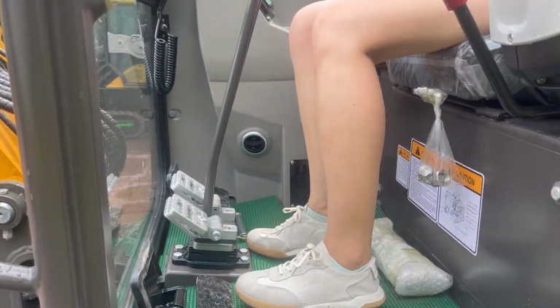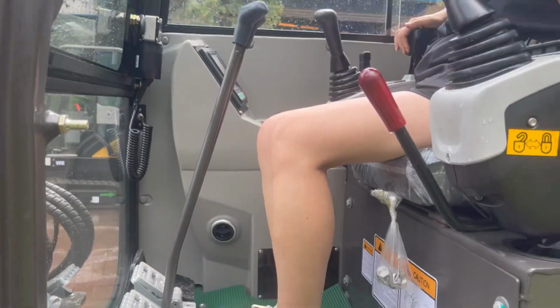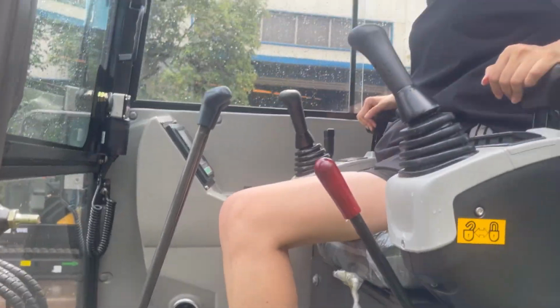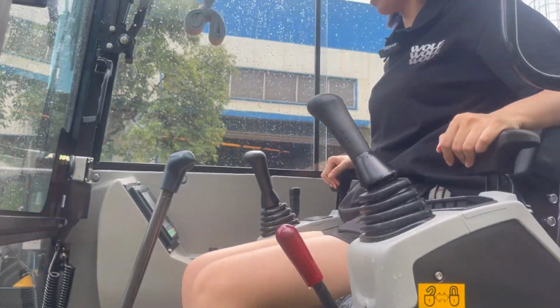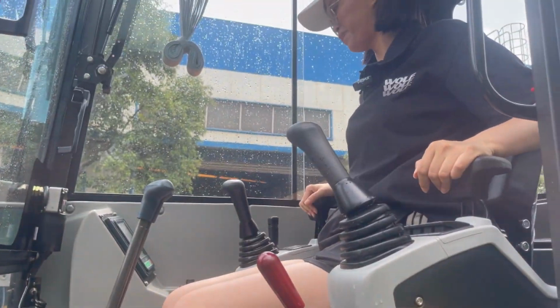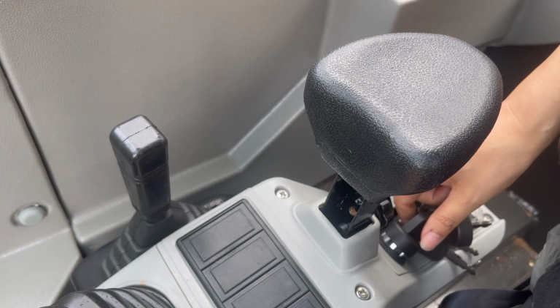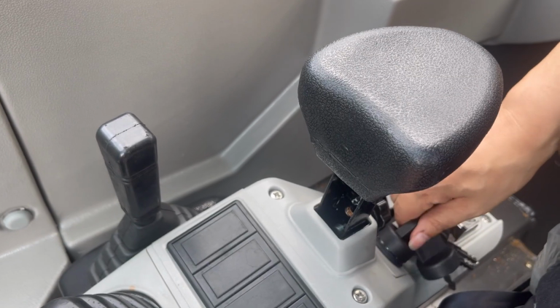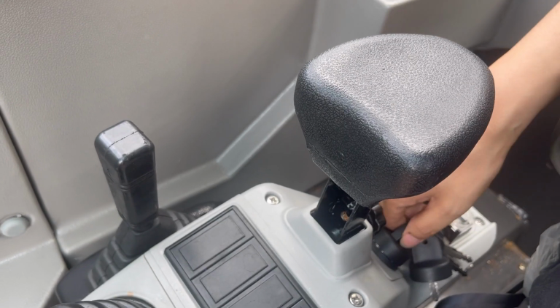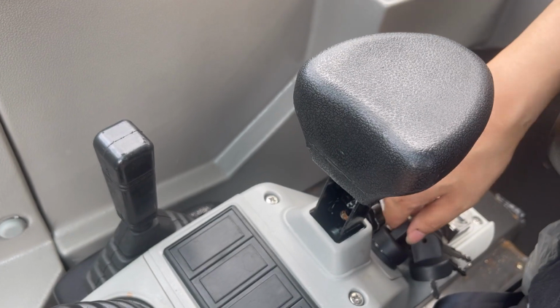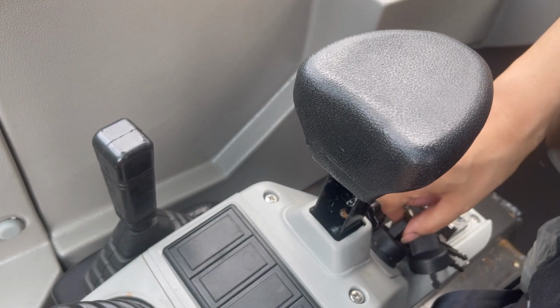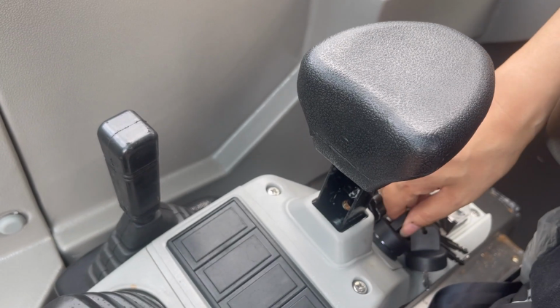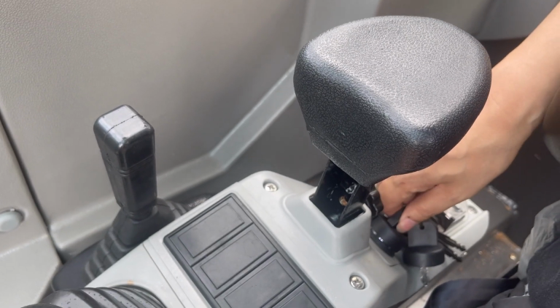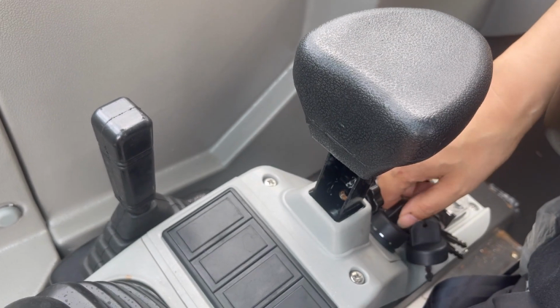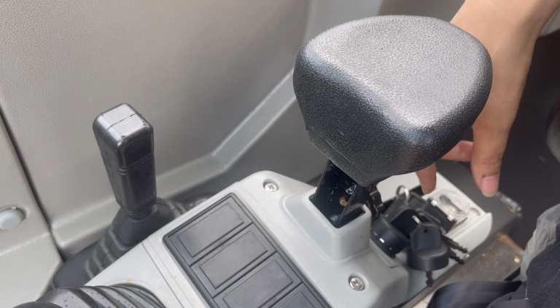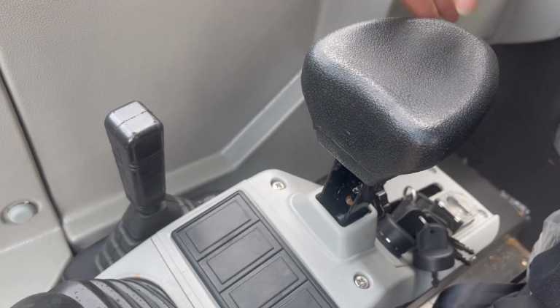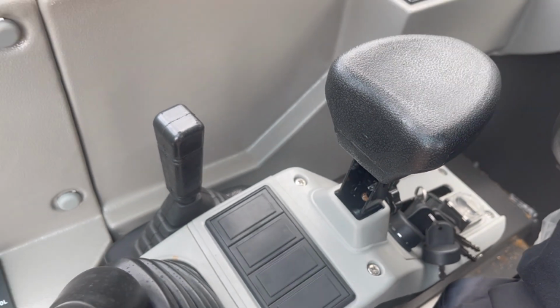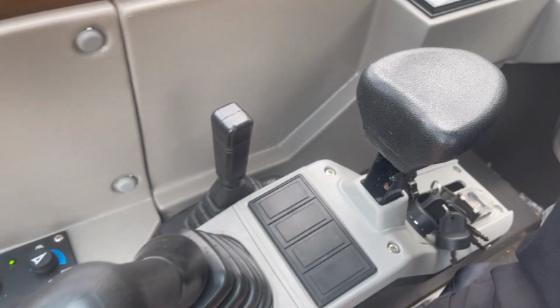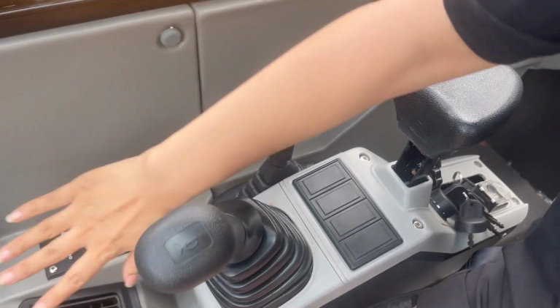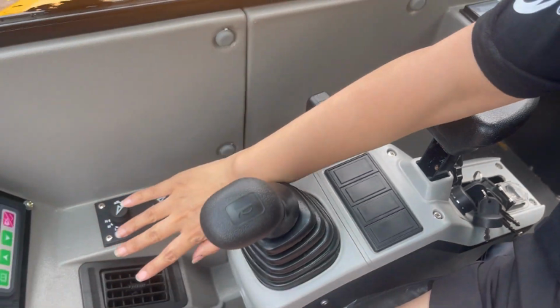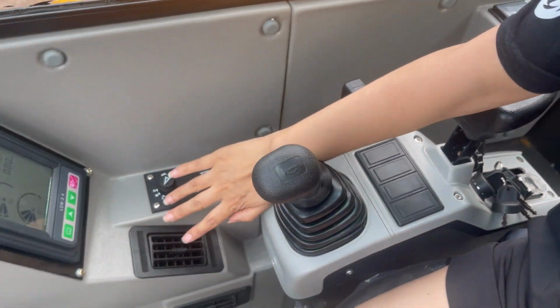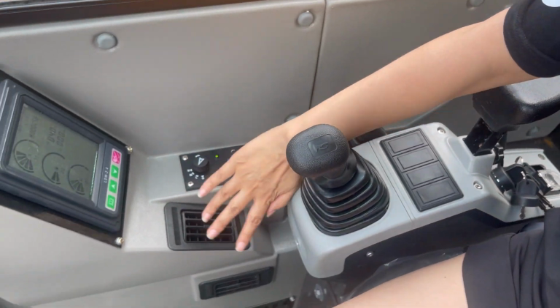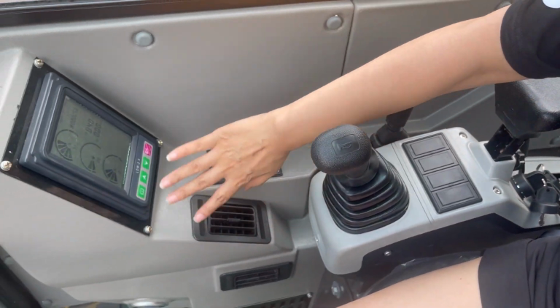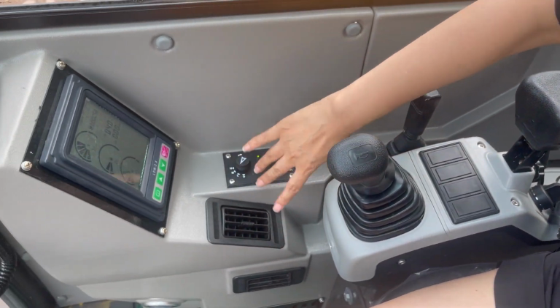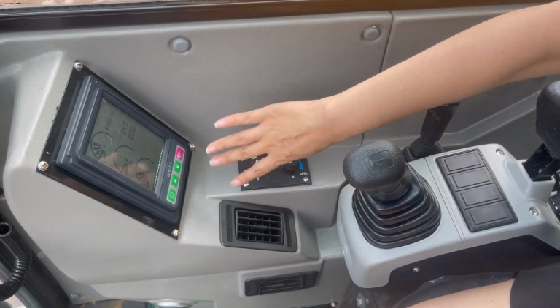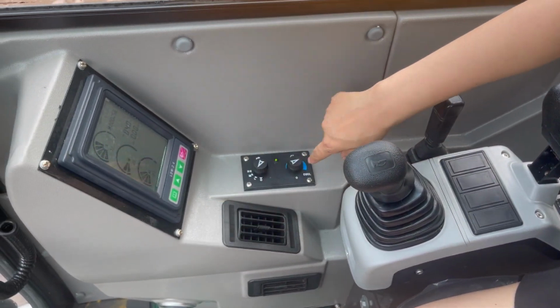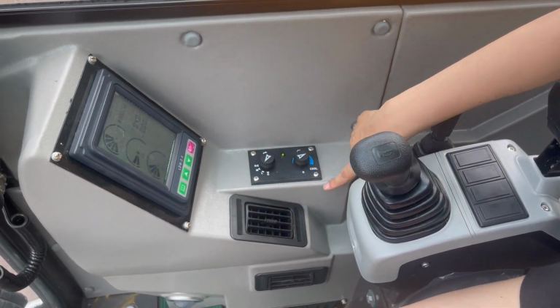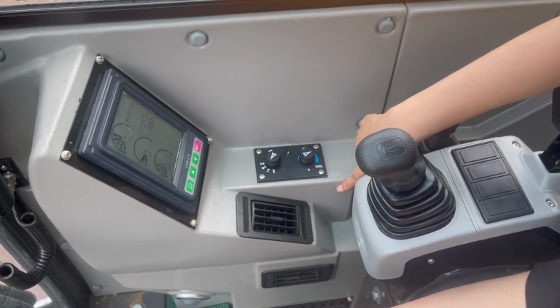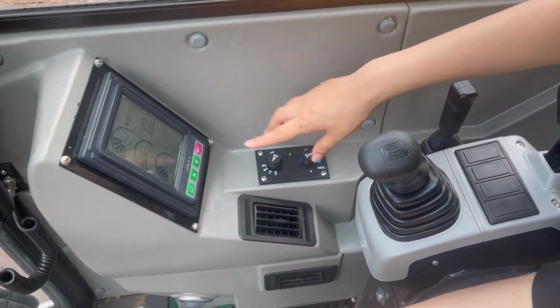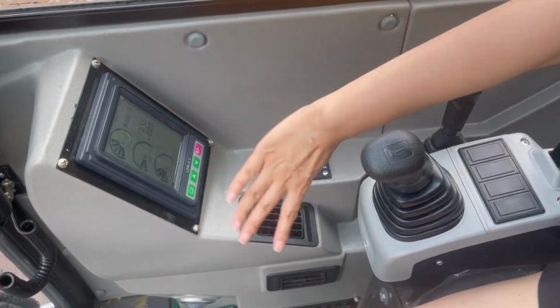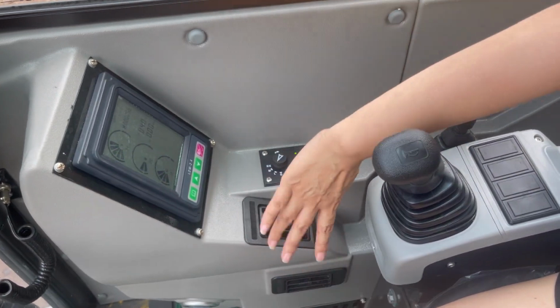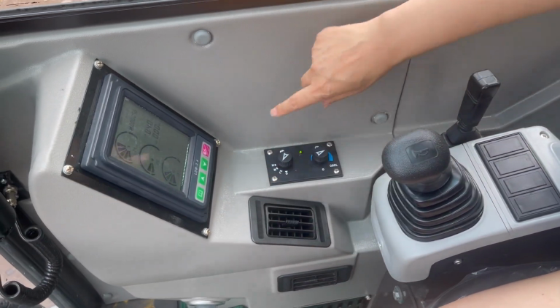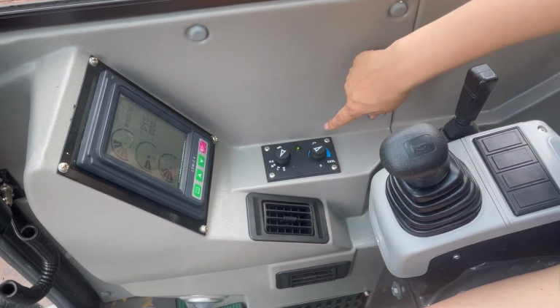It's very comfortable. Let's start the power on now. The air conditioning is on — you can feel the cooling air.